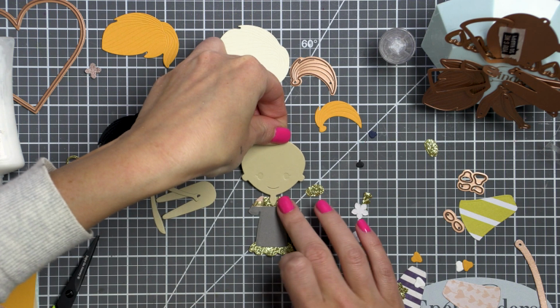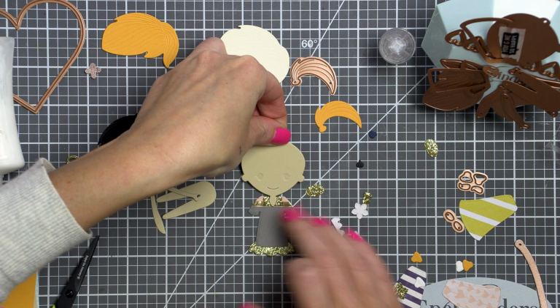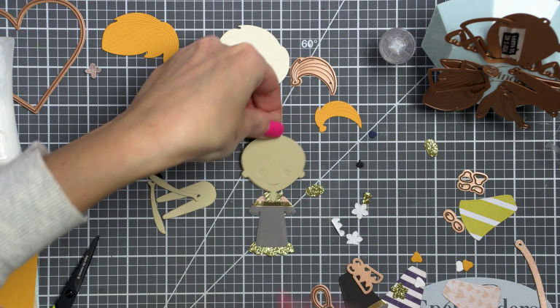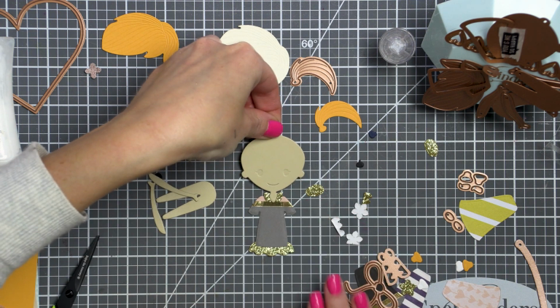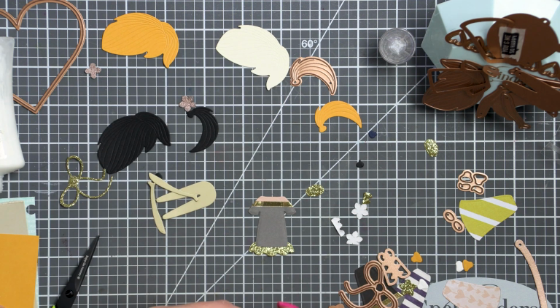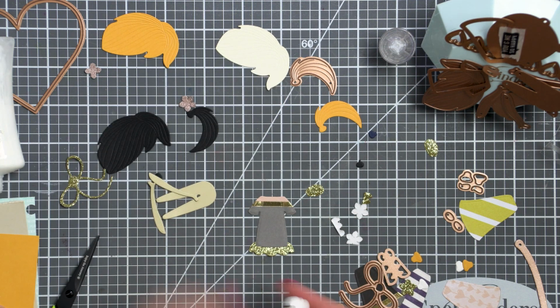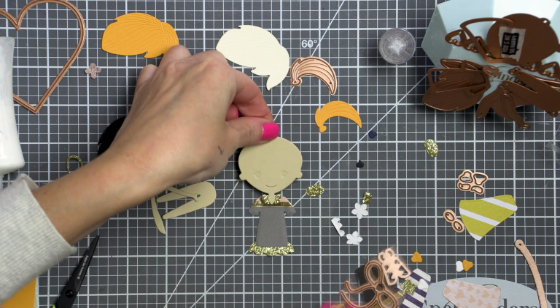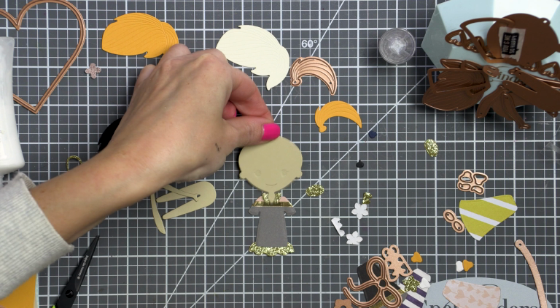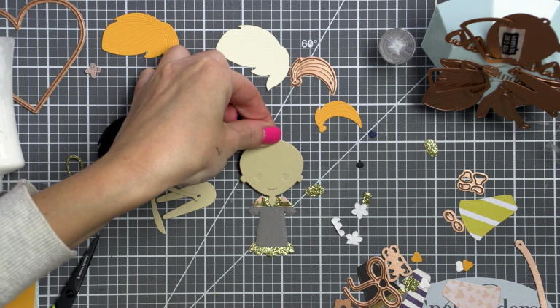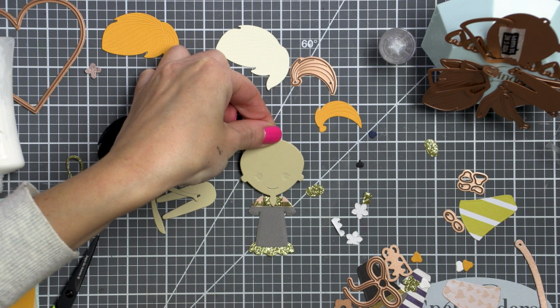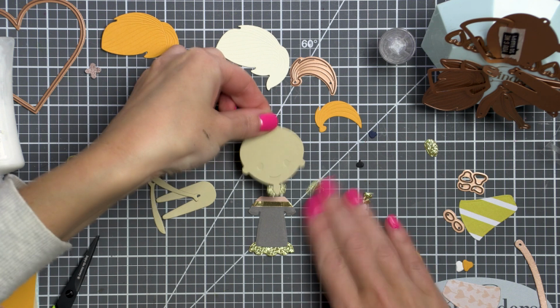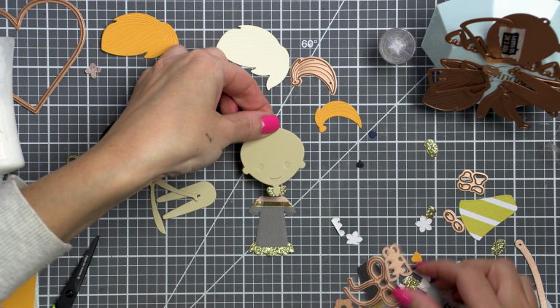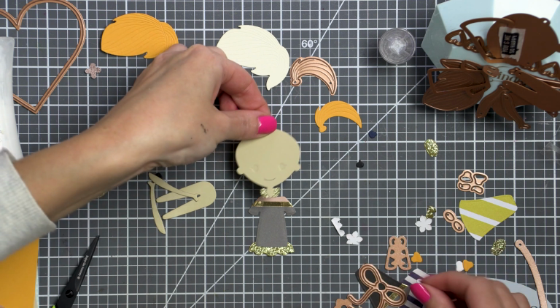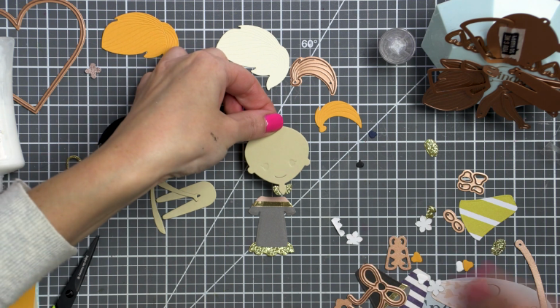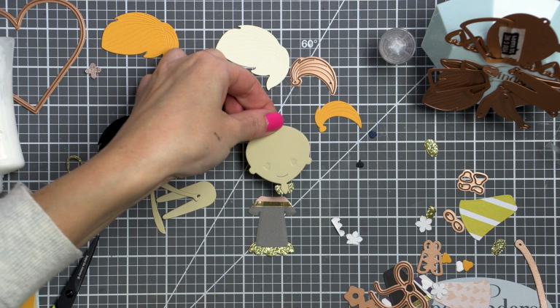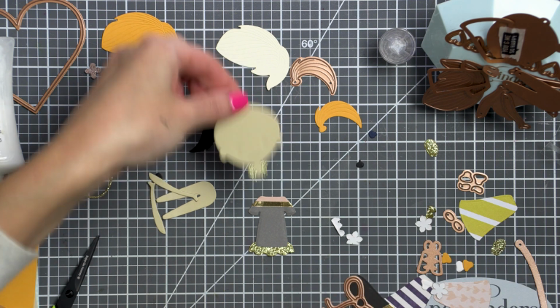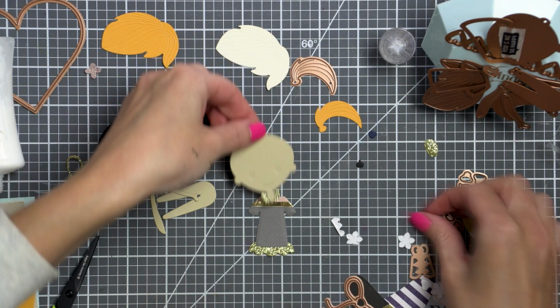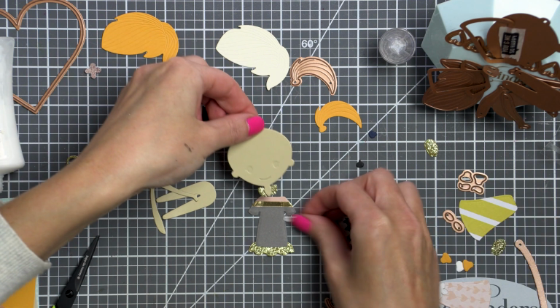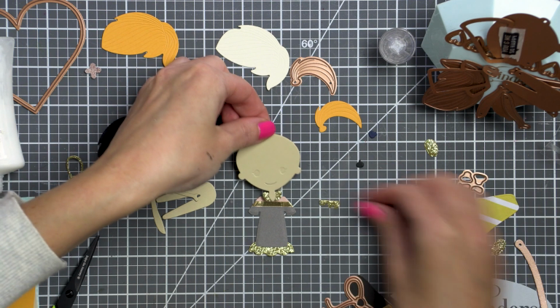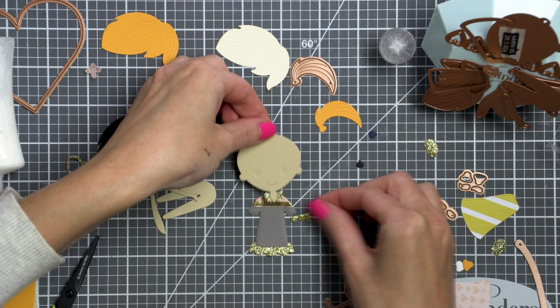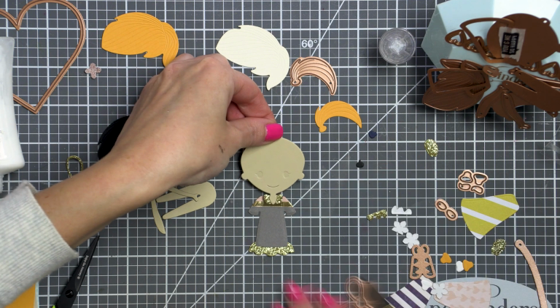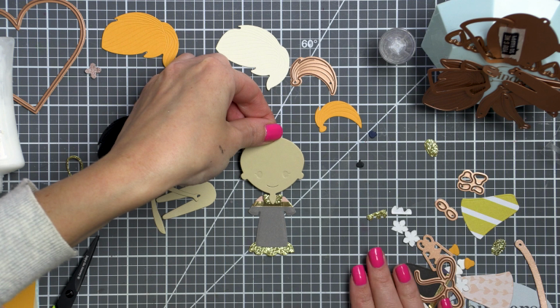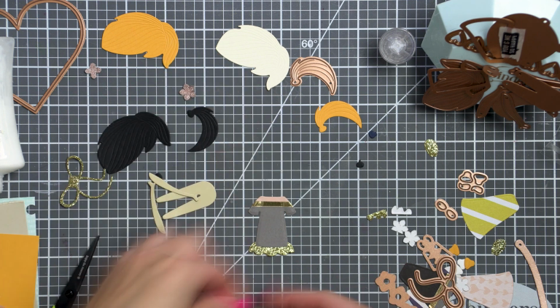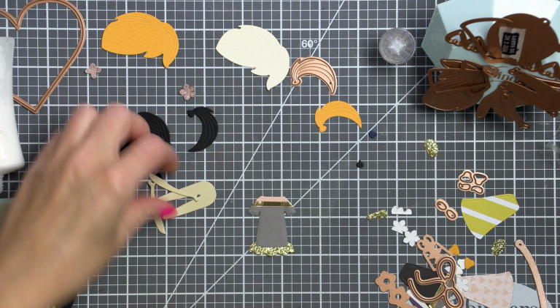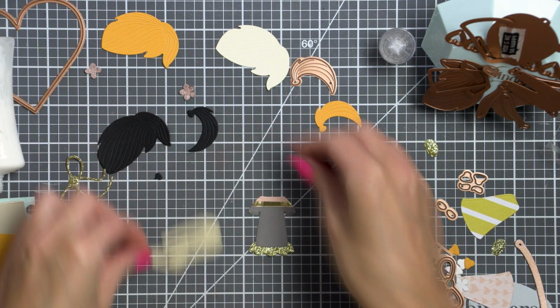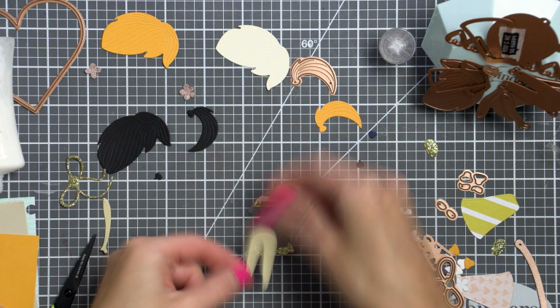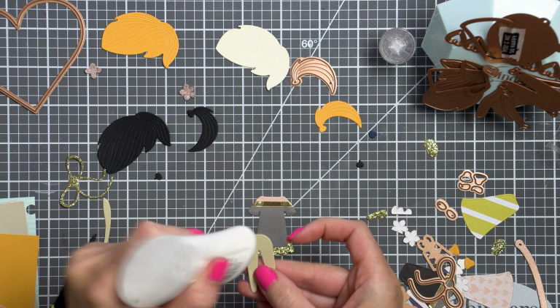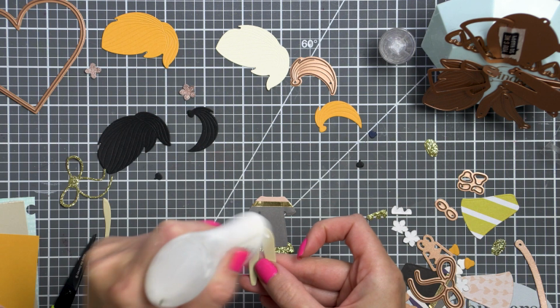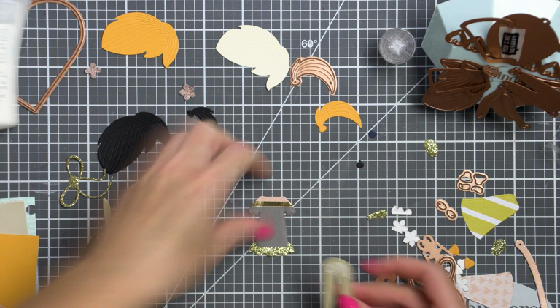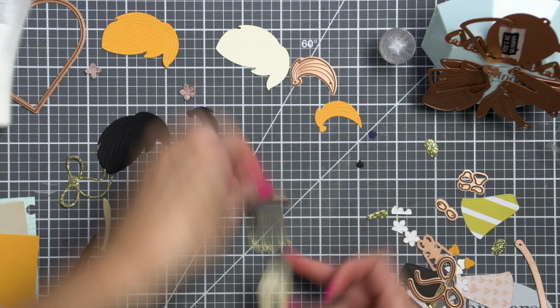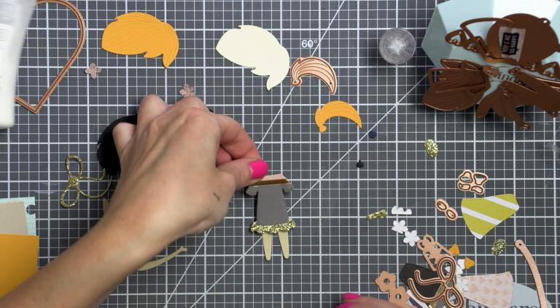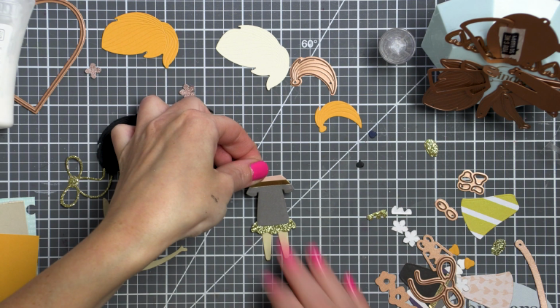These are great for Valentine's Day as well as other occasions such as birthday, get well, miss you — basically any occasion where one can gift flowers, you can use these die cuts for that.